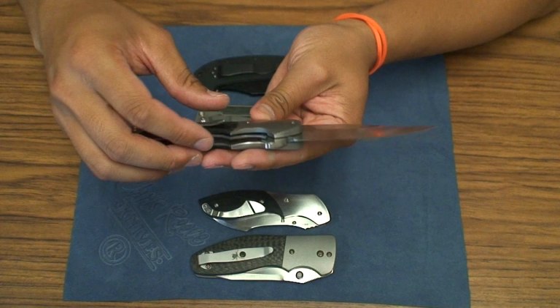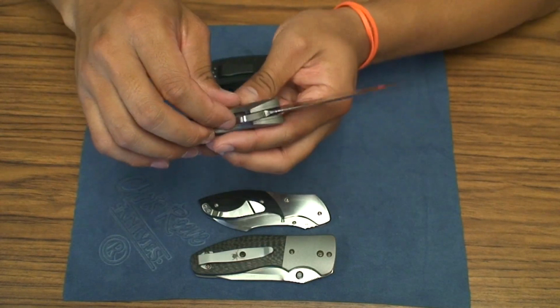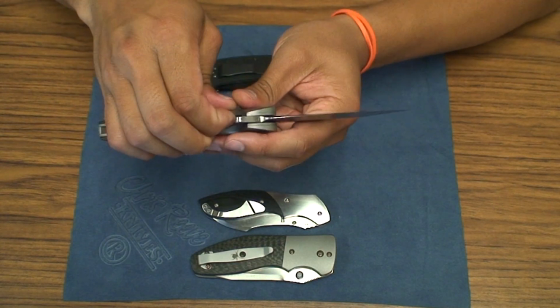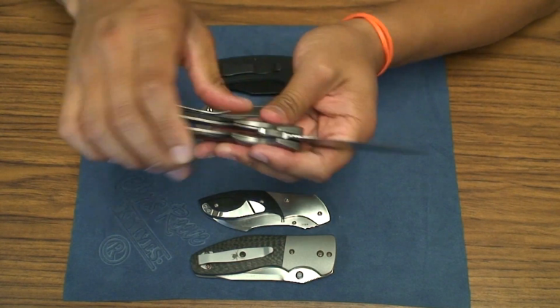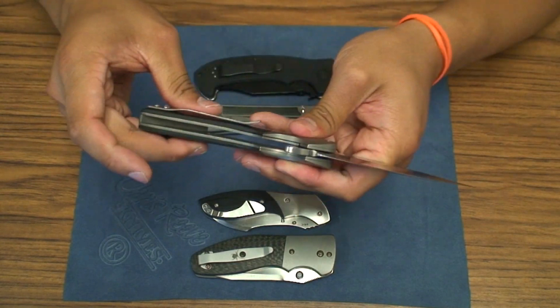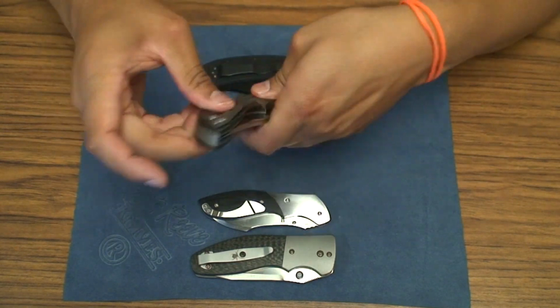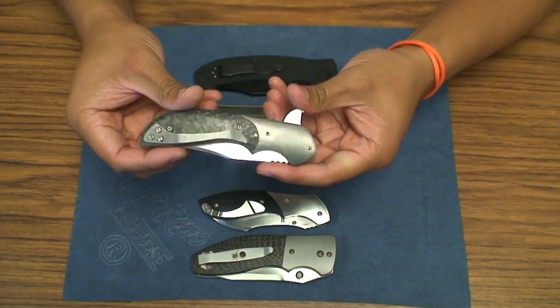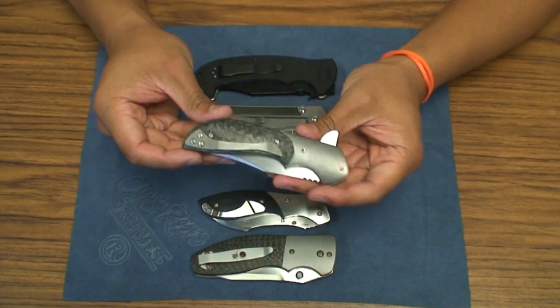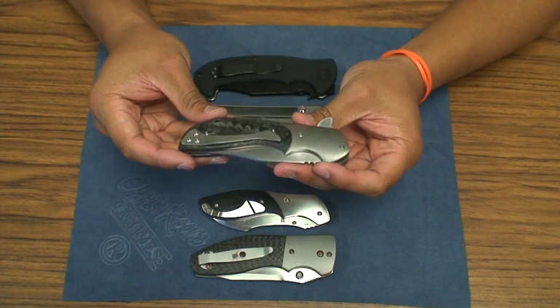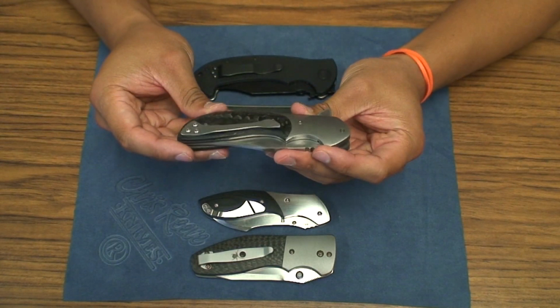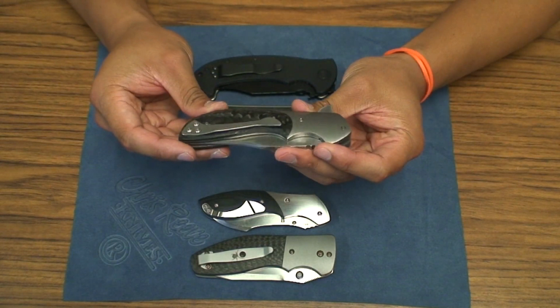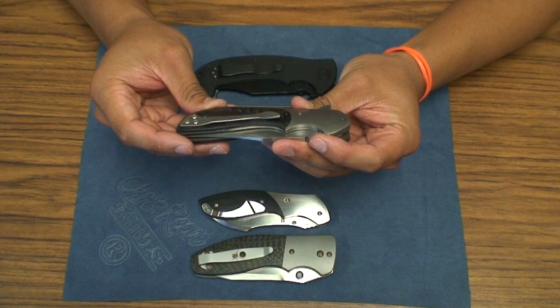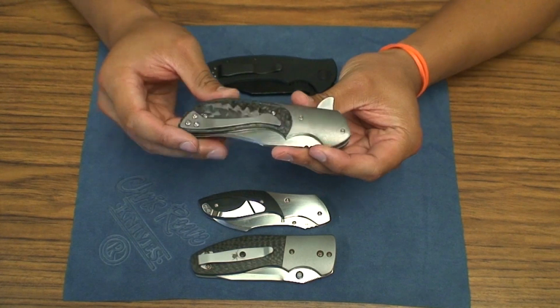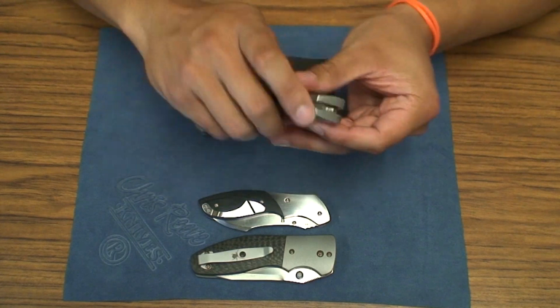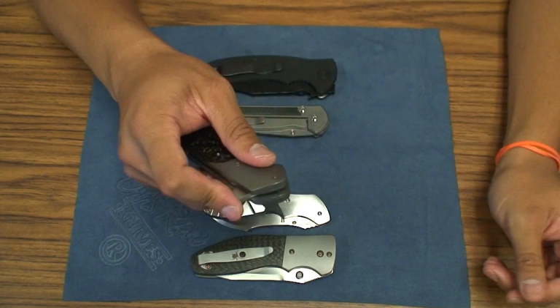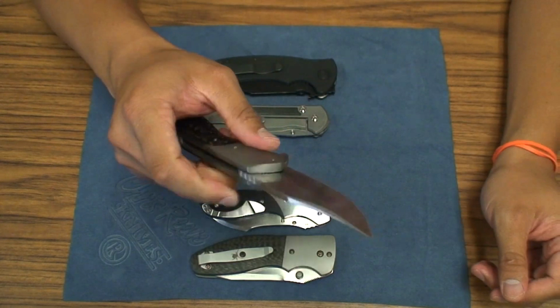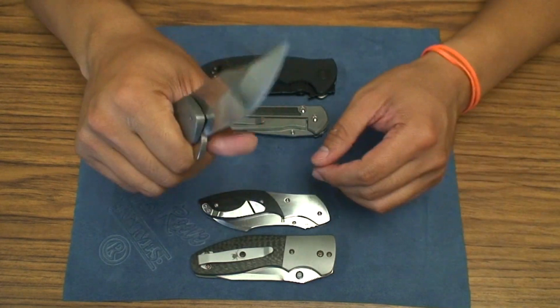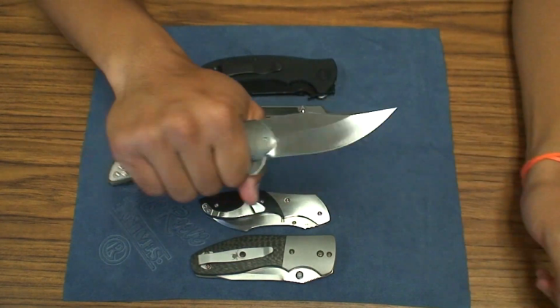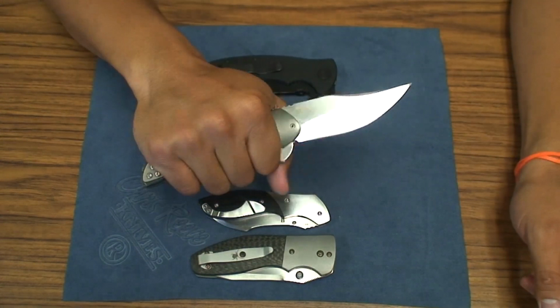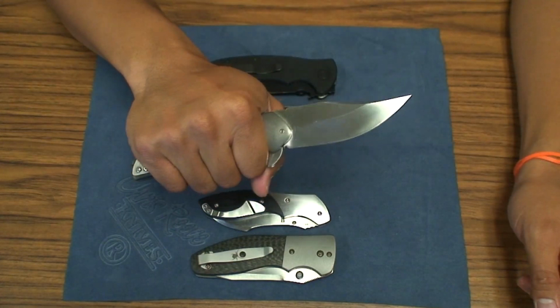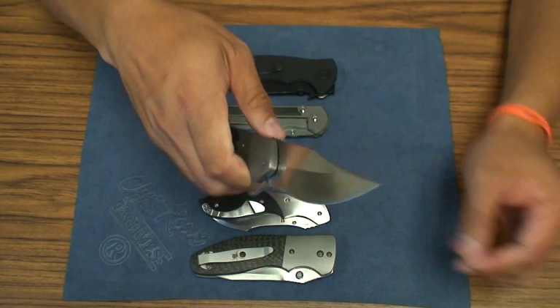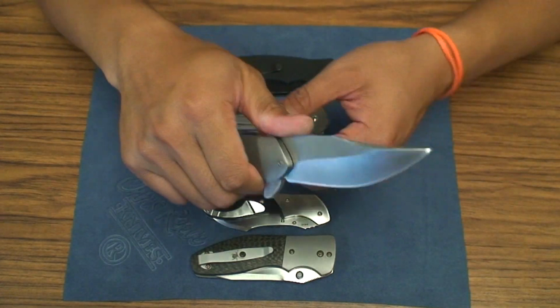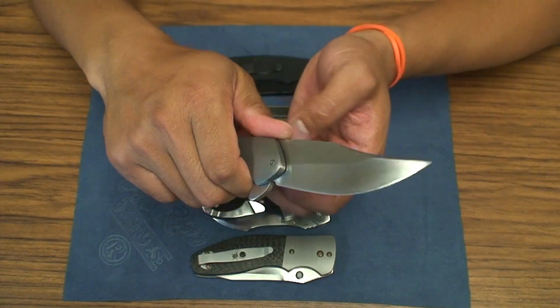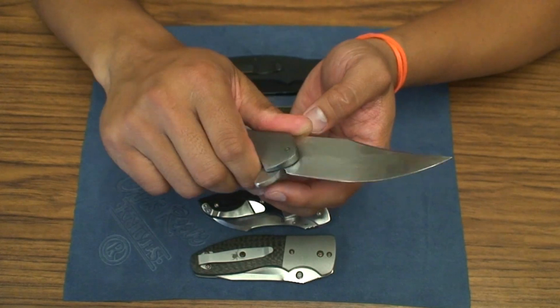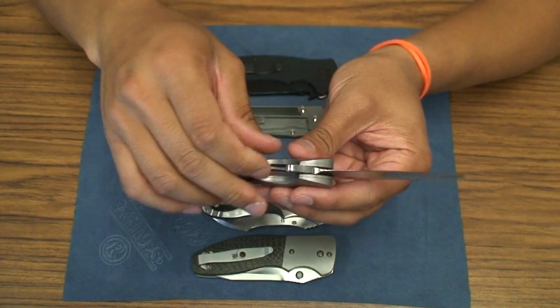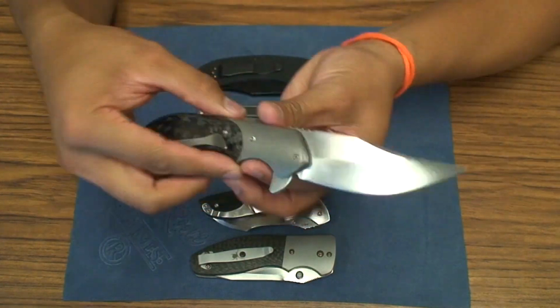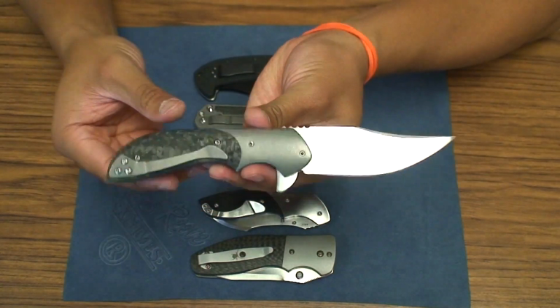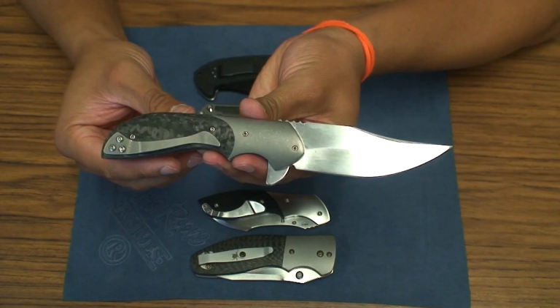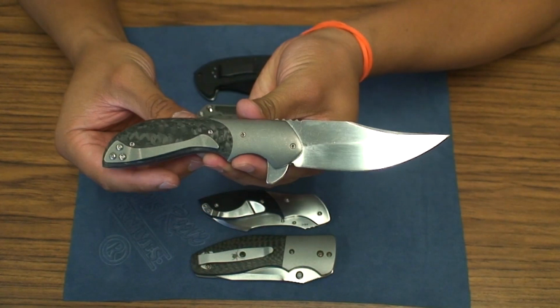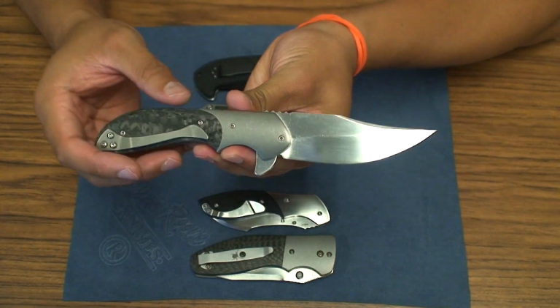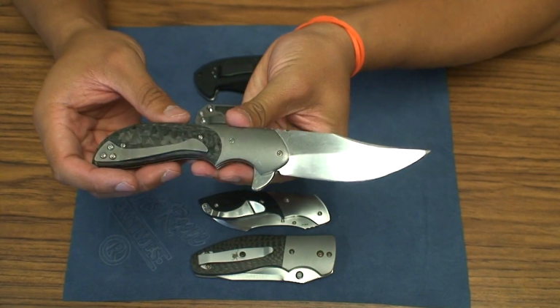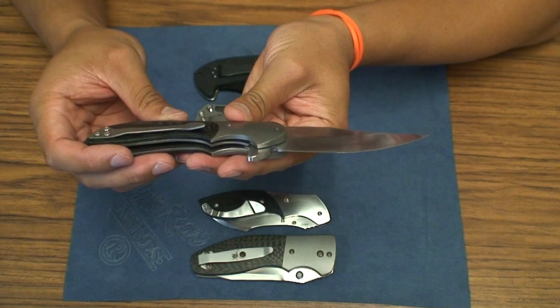But overall for a first knife, I mean this knife is incredible. This is a well-built, well-constructed knife. Very handsome knife, this bowie style blade.